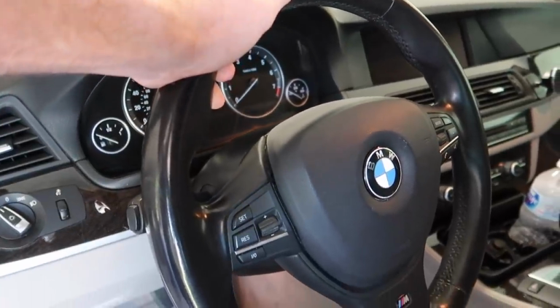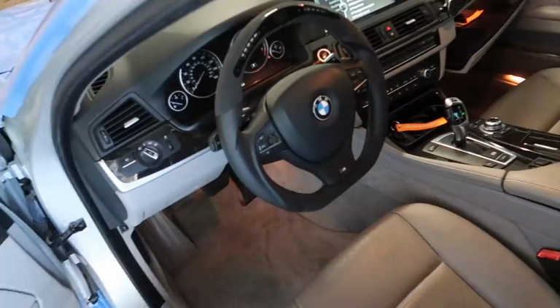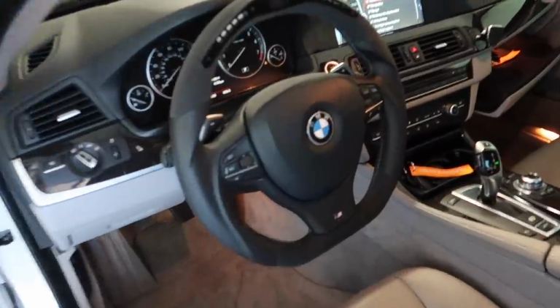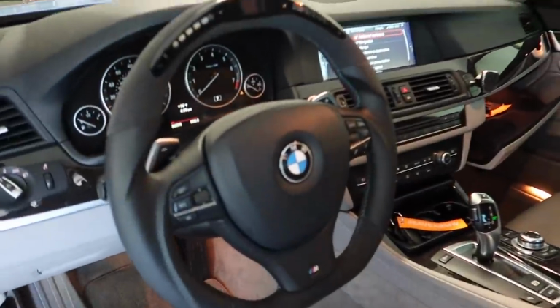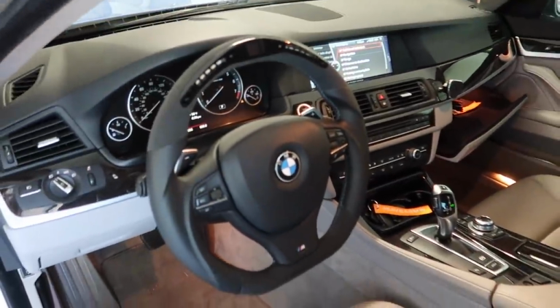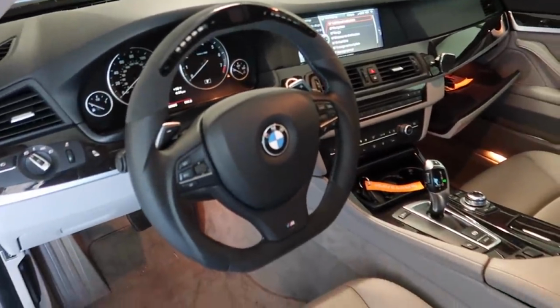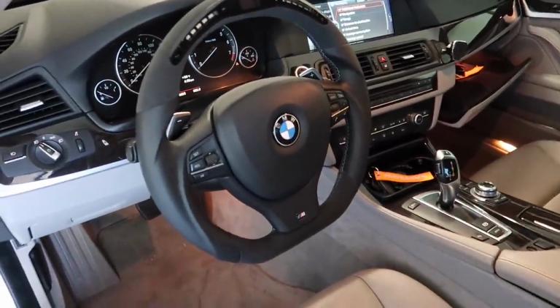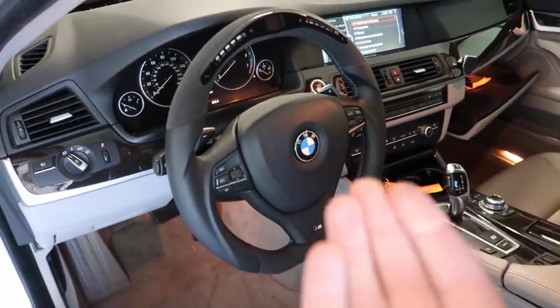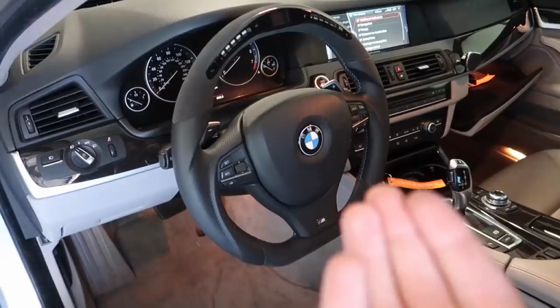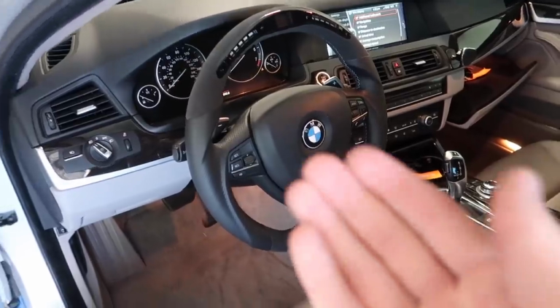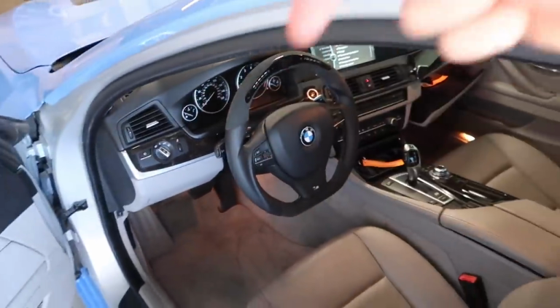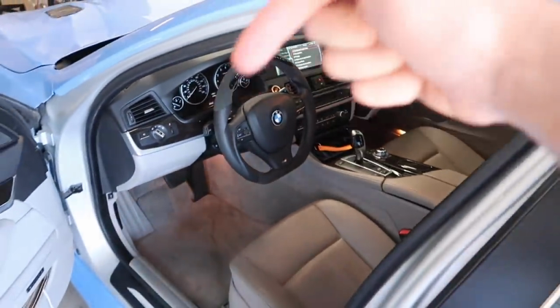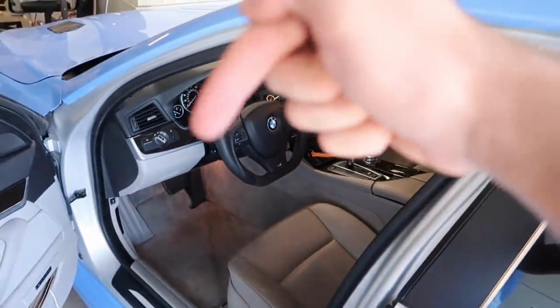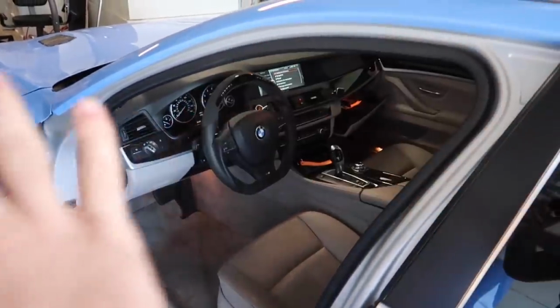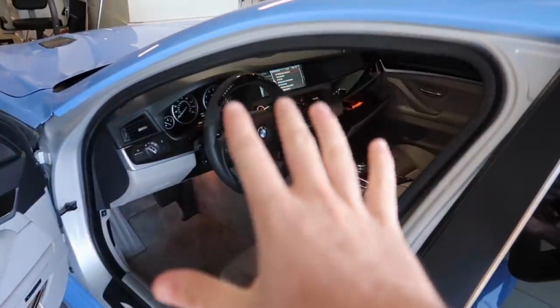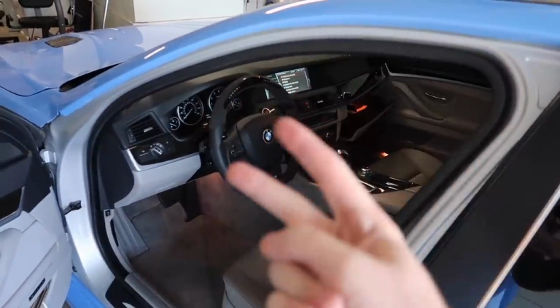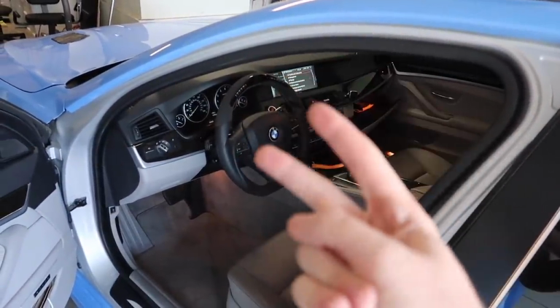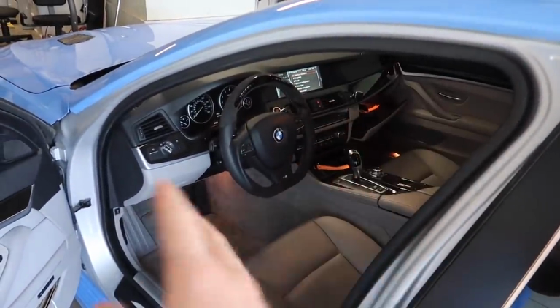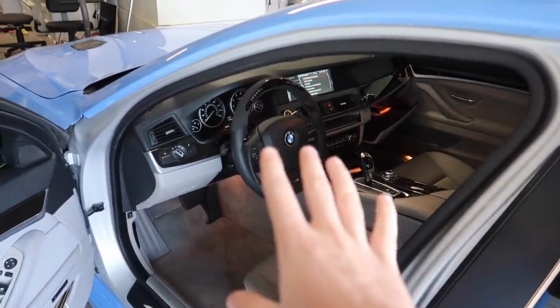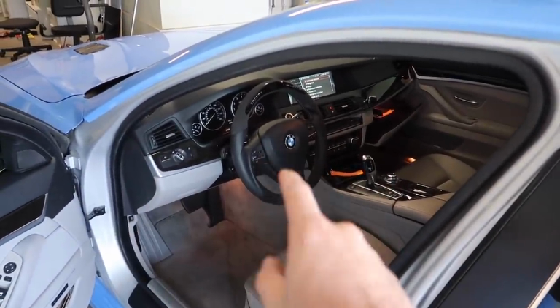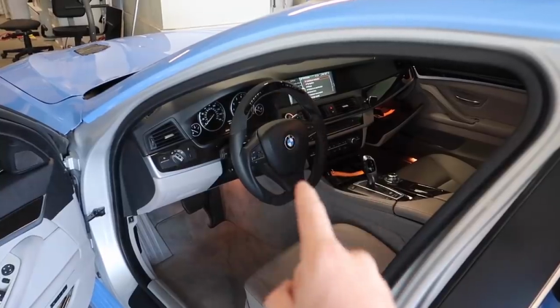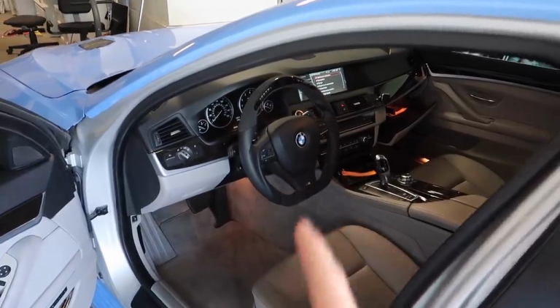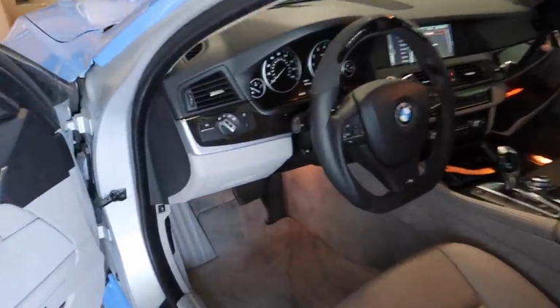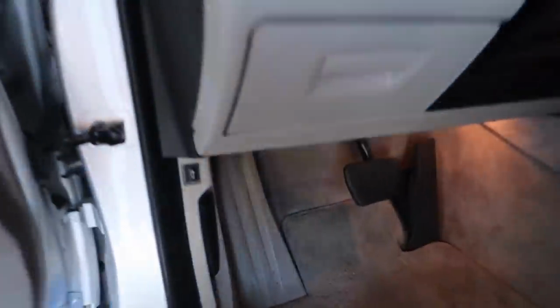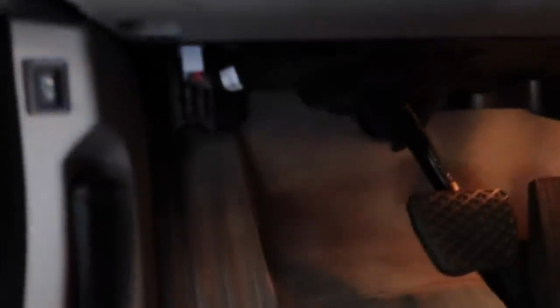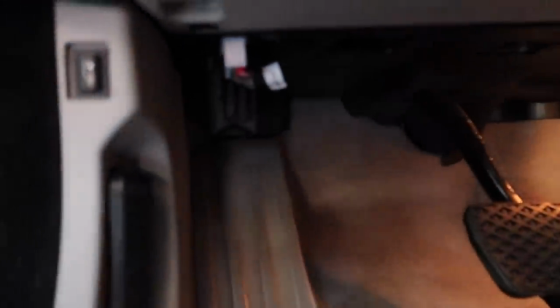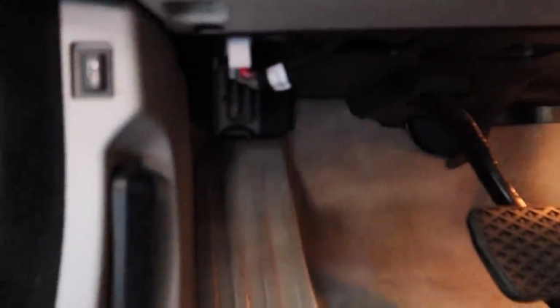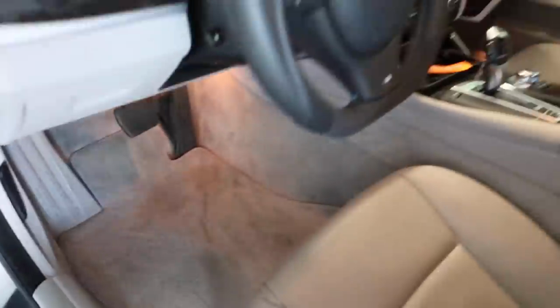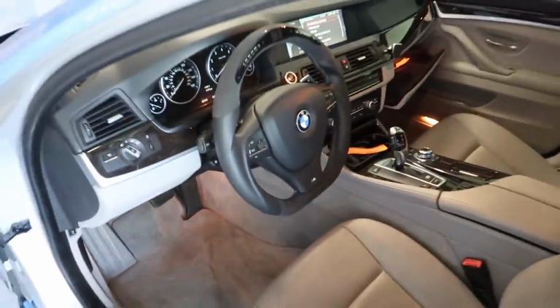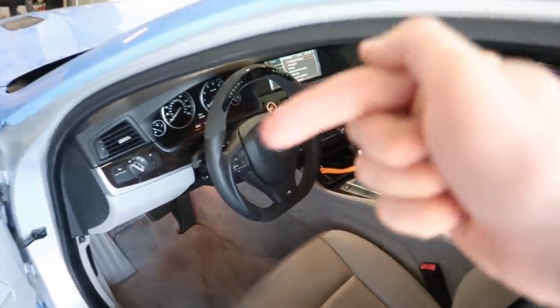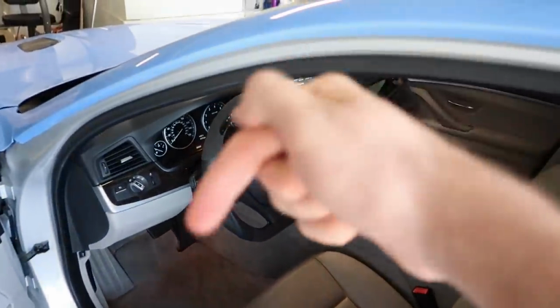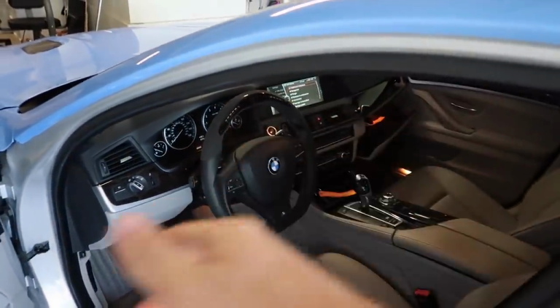Go ahead and remove this guy real quick, and just like that guys, the steering wheel is installed. If you guys want to see a DIY, make sure to check out that link down below on my second channel — I'll show you guys how to install this. Very easy. Also check out the cable management, super nice.